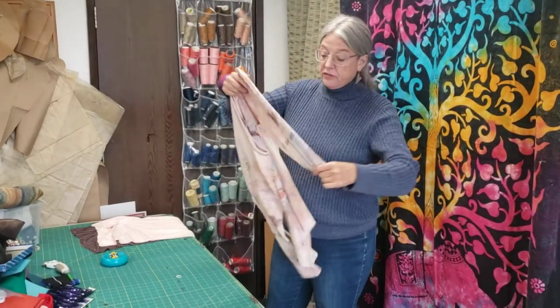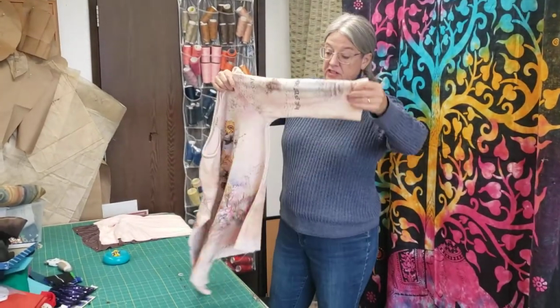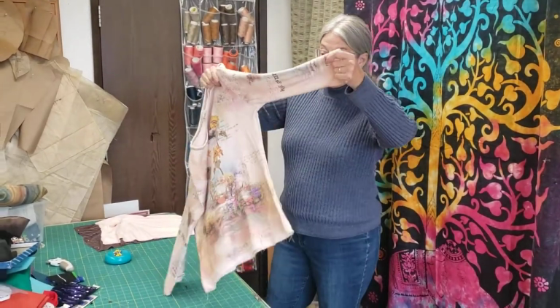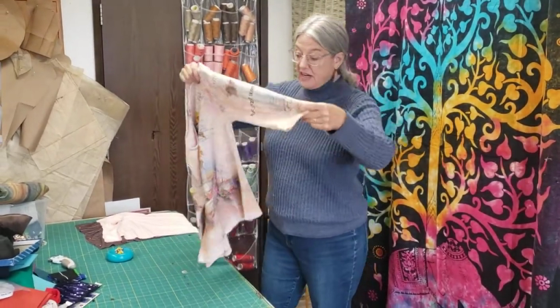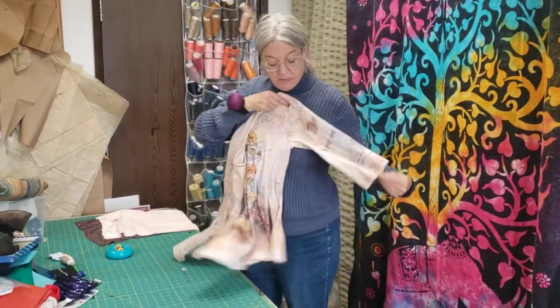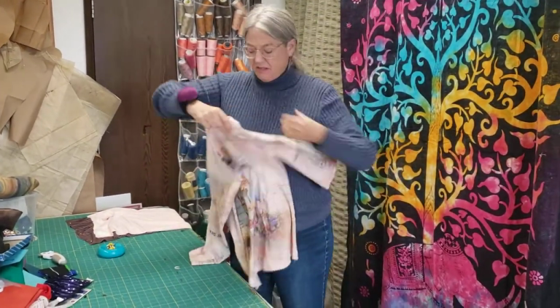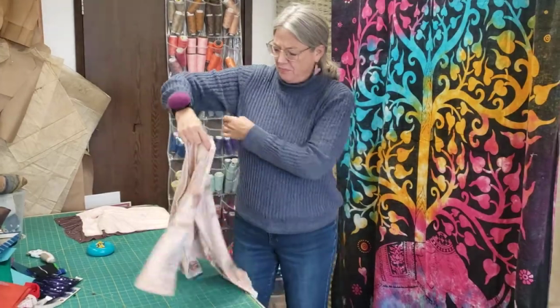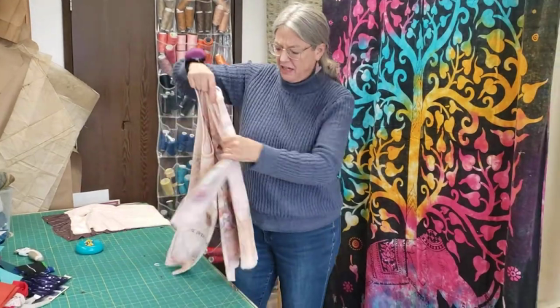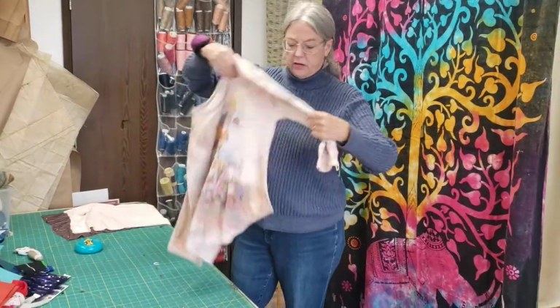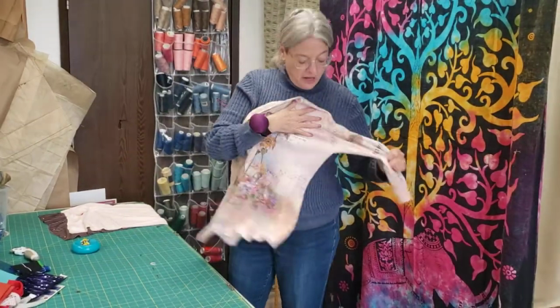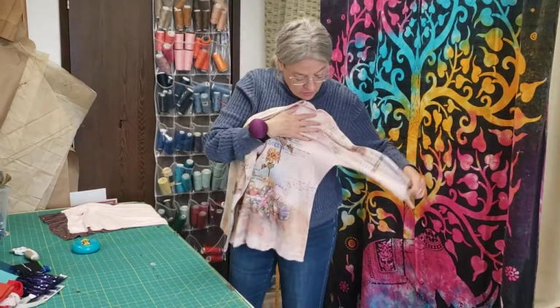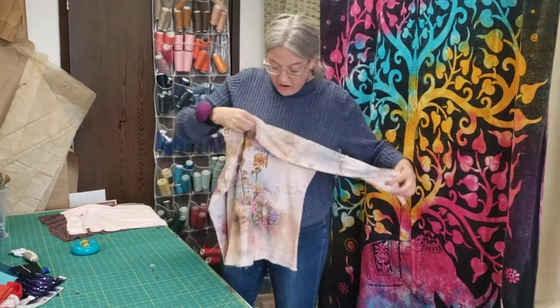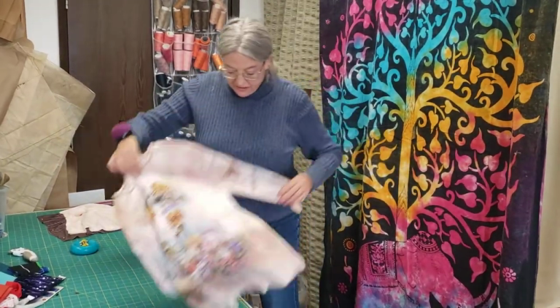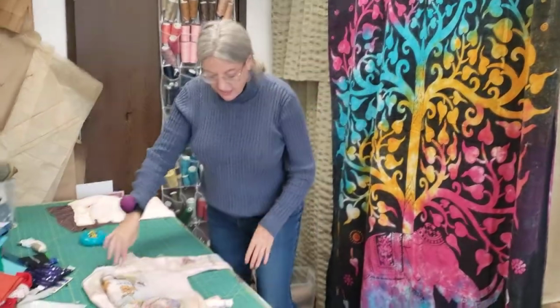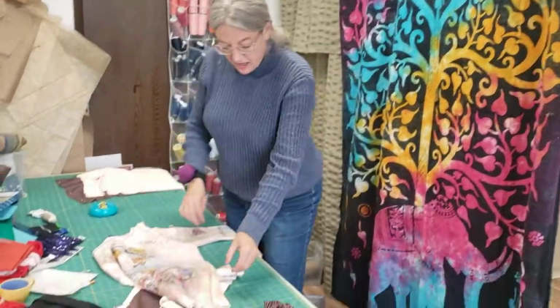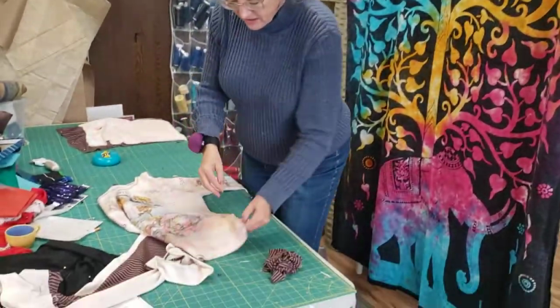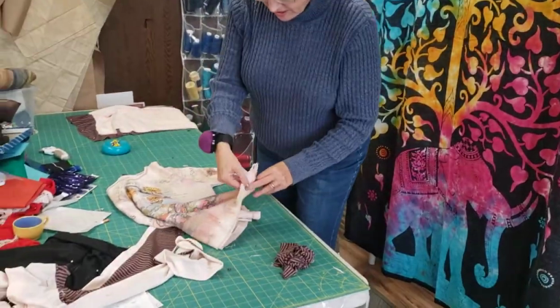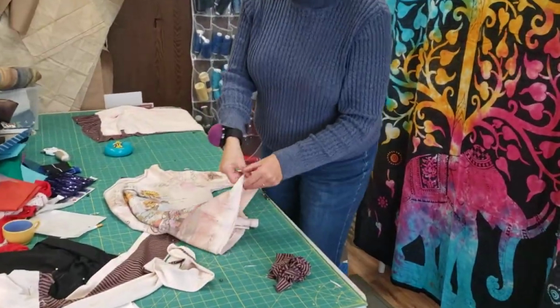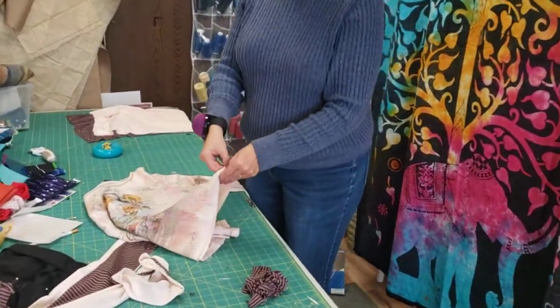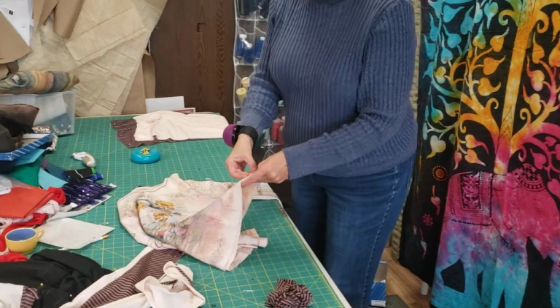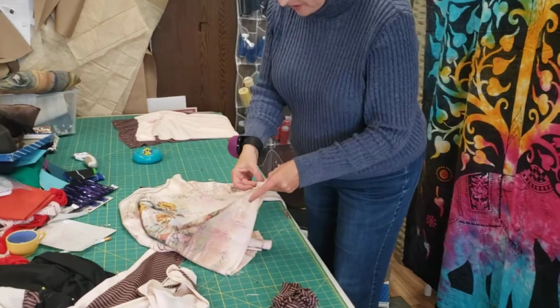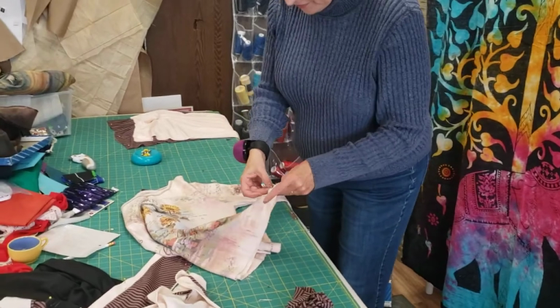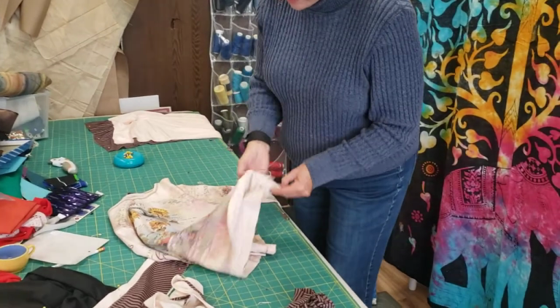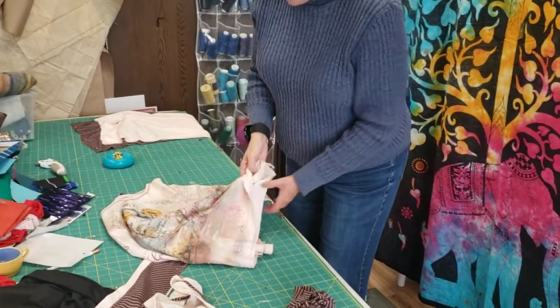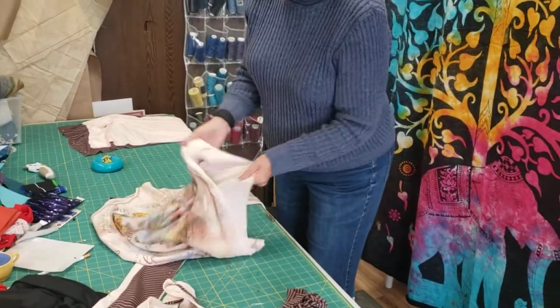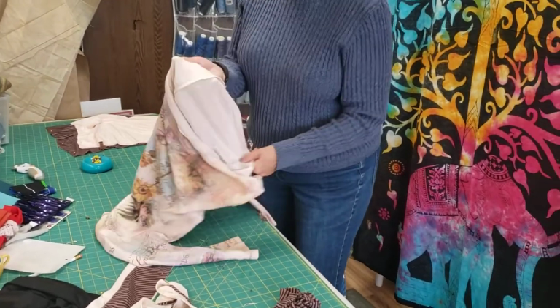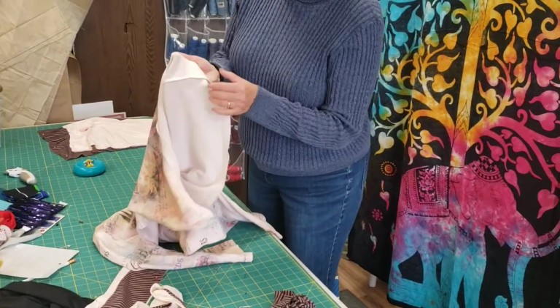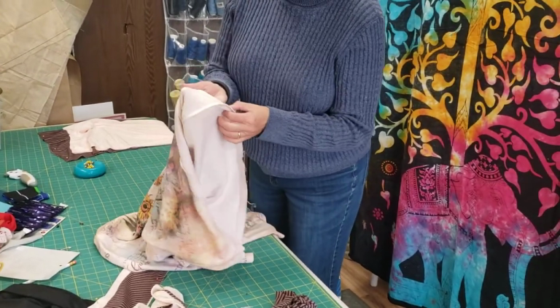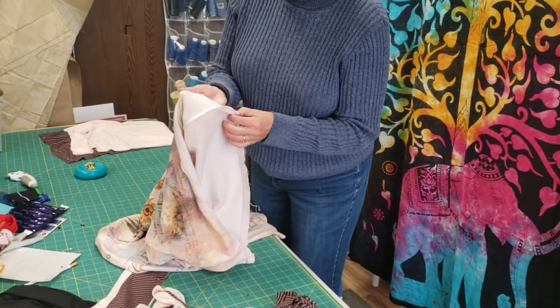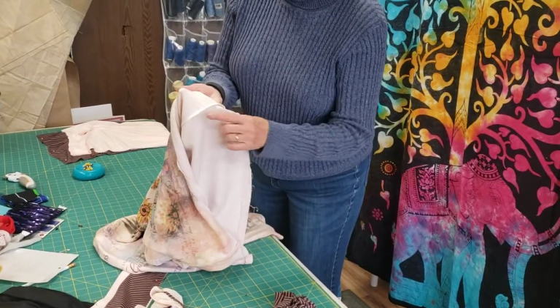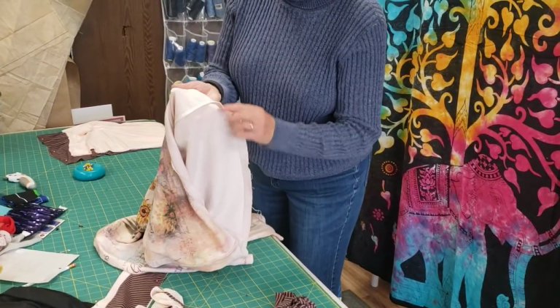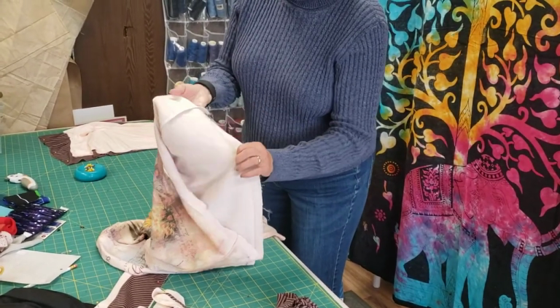The first thing I did was take it in because it was baggy and weird. So it now fits nice and snug, shows off my boobs, it's perfect. I just took it in and stitched it.